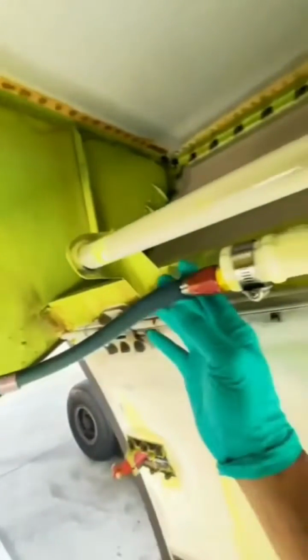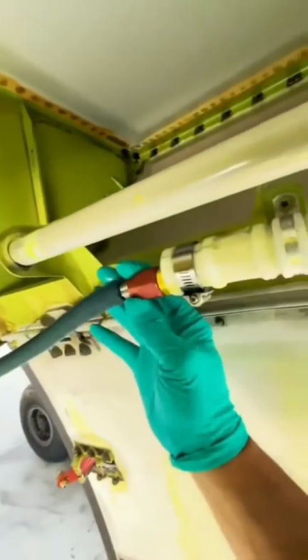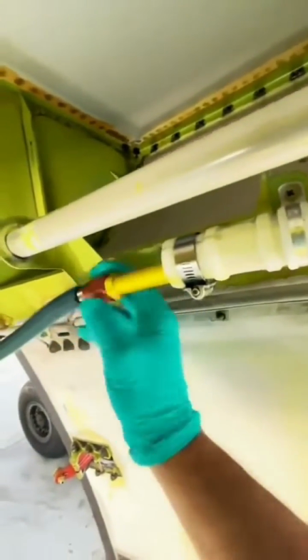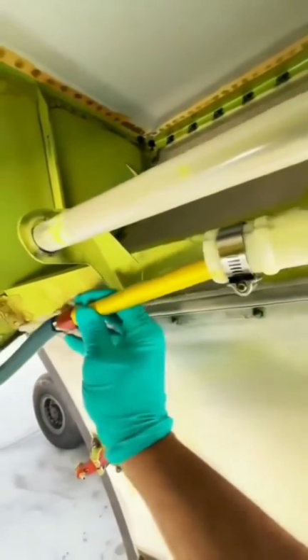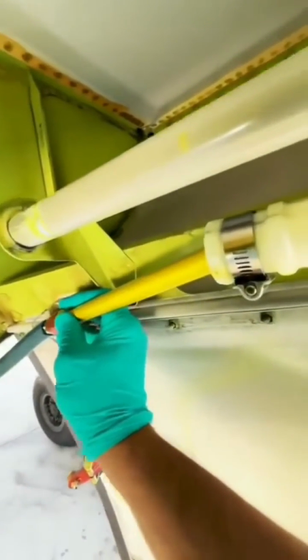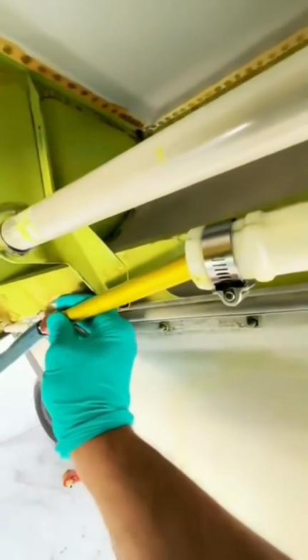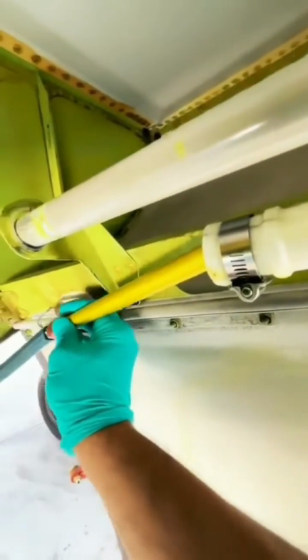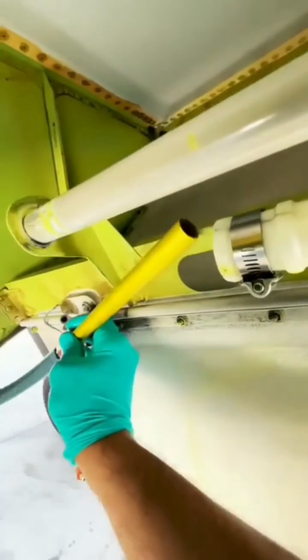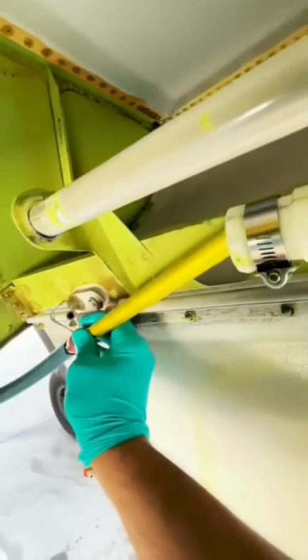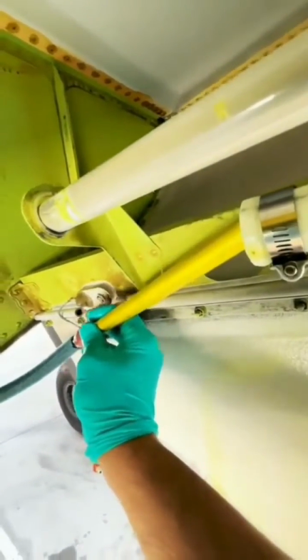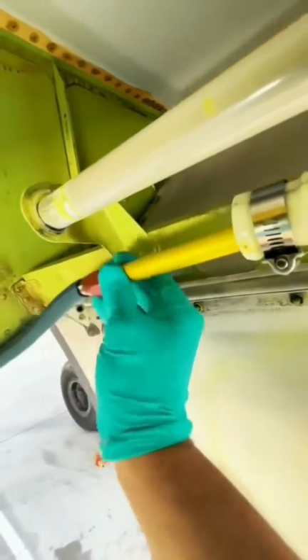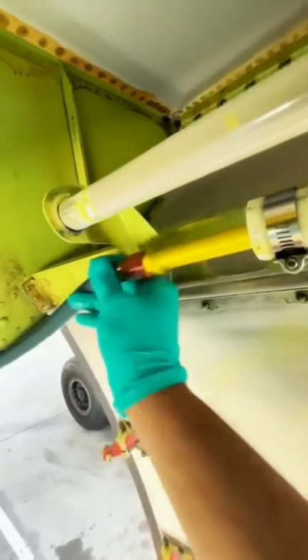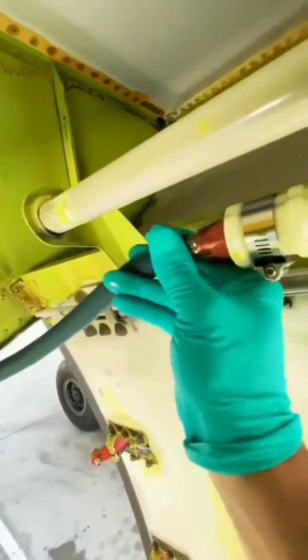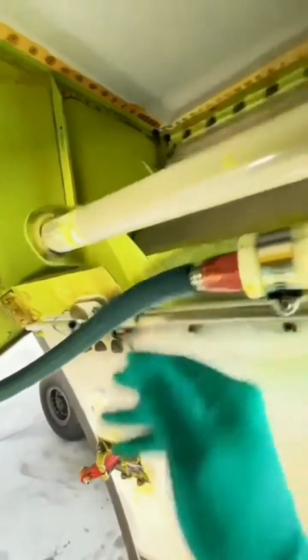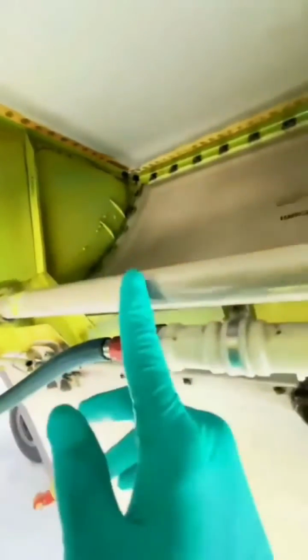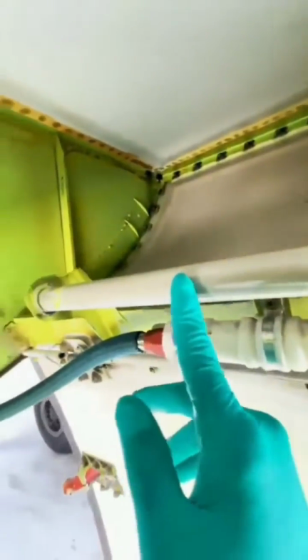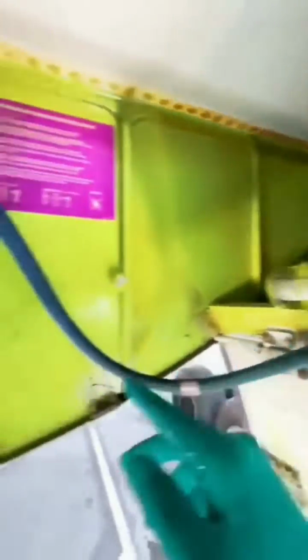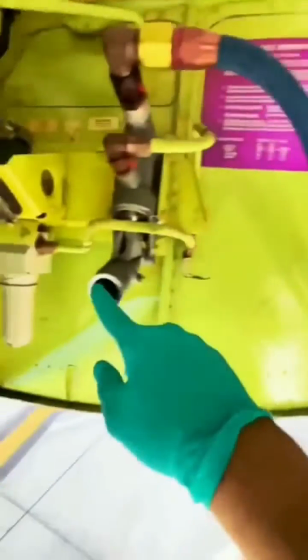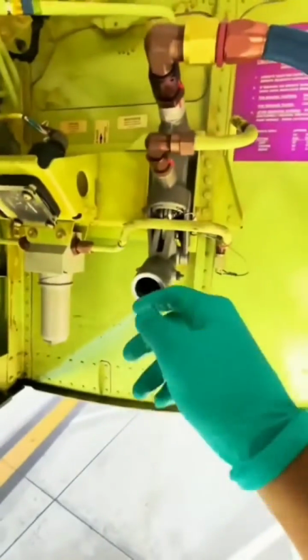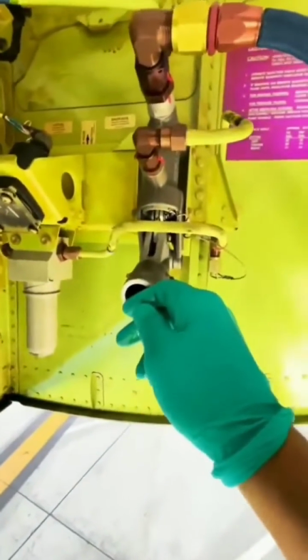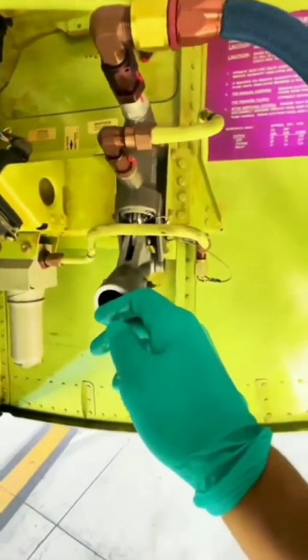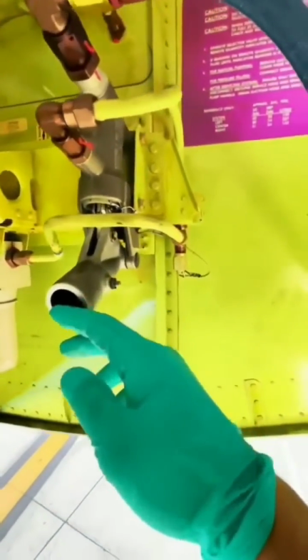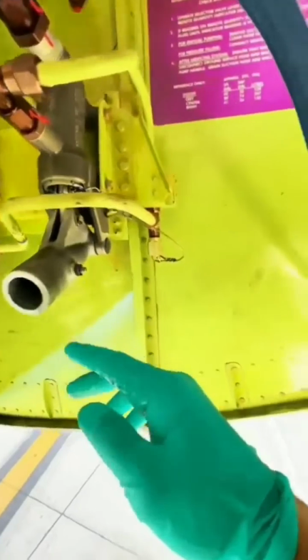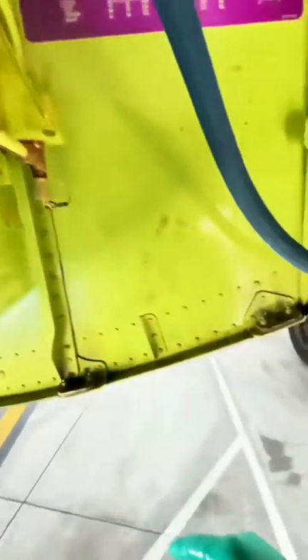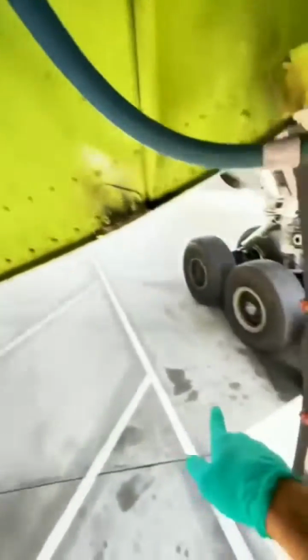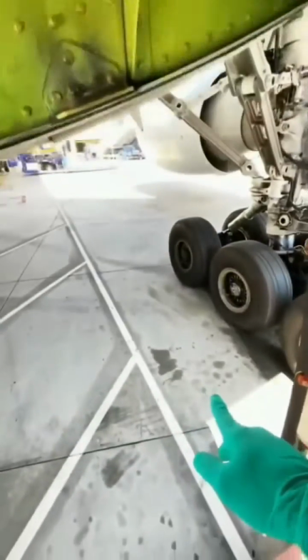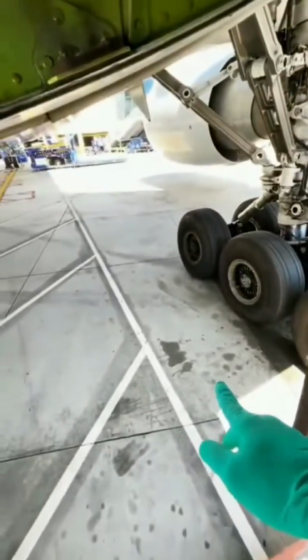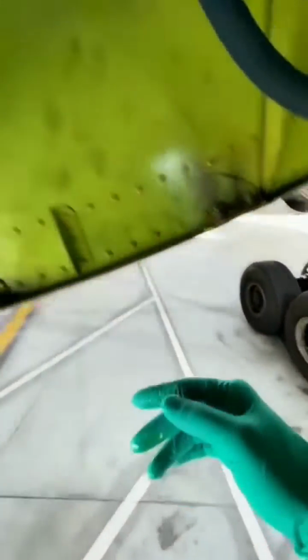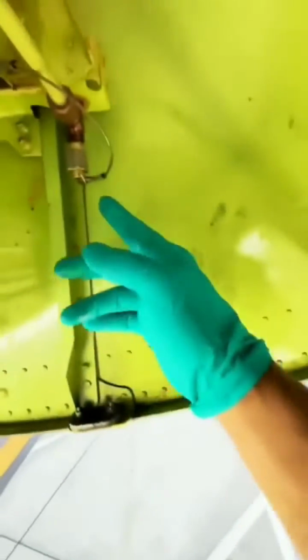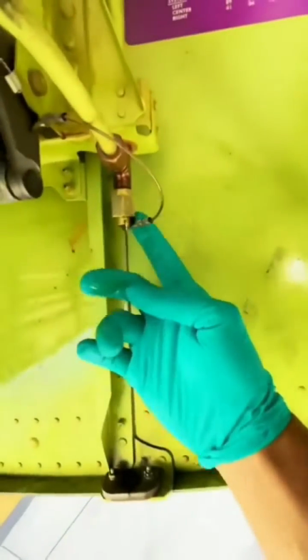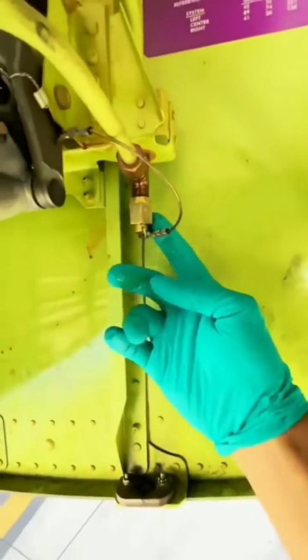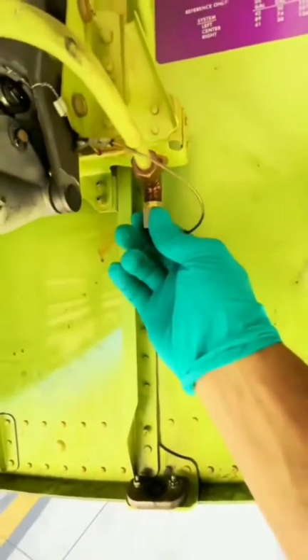That right there is for the hand pump — it's a receptacle. You can utilize this hose and place it inside of a container that has SkyDraw, which is the hydraulic fluid. That's the handle that gets inserted in there and gets pumped. But today we're not going to be using that.